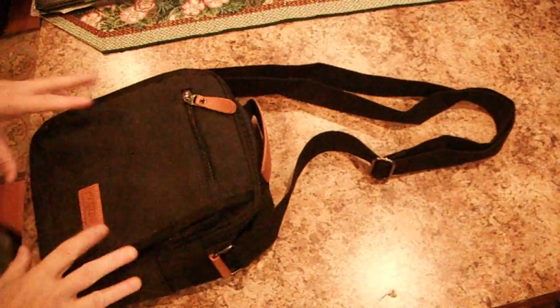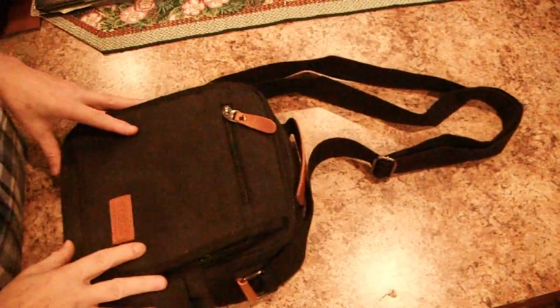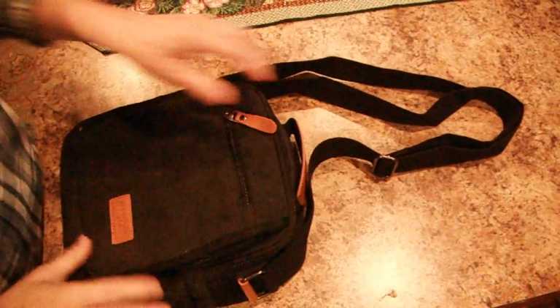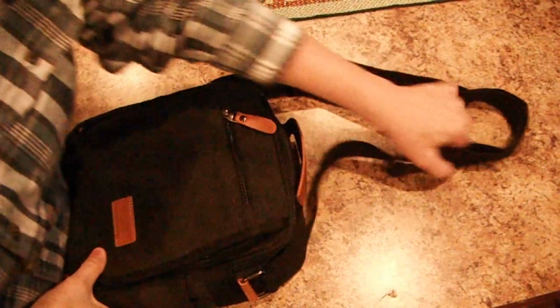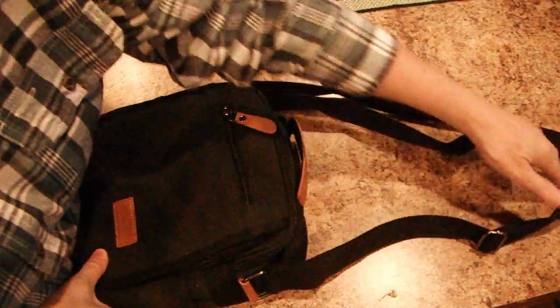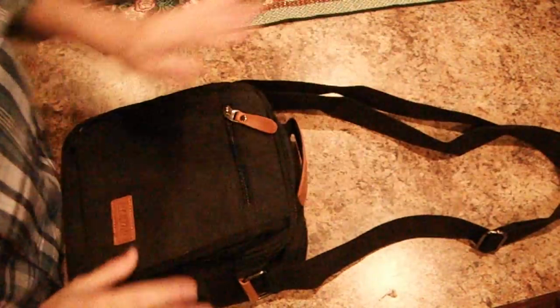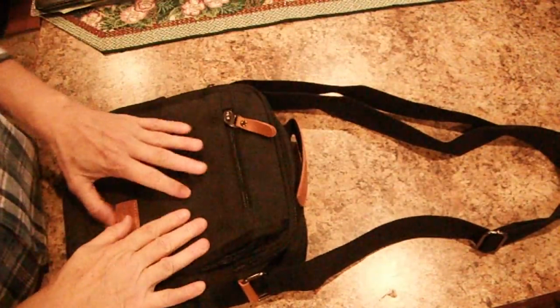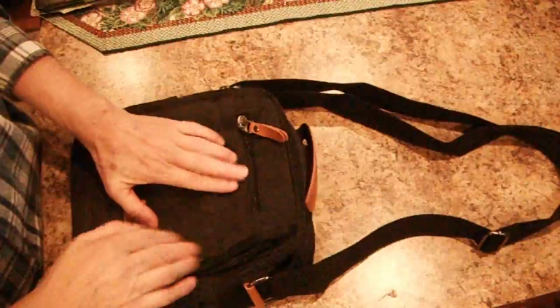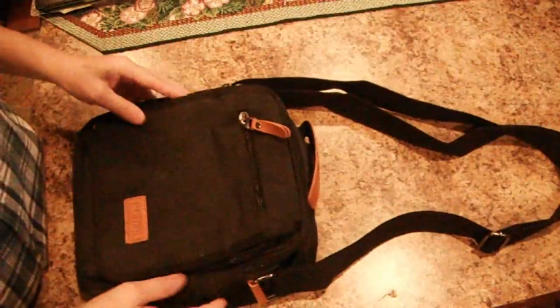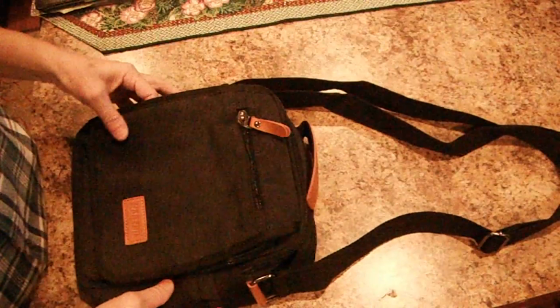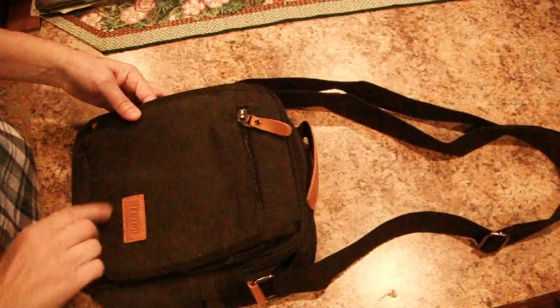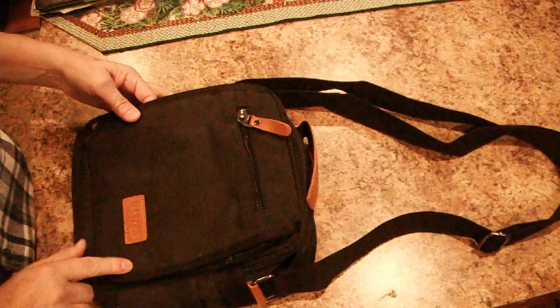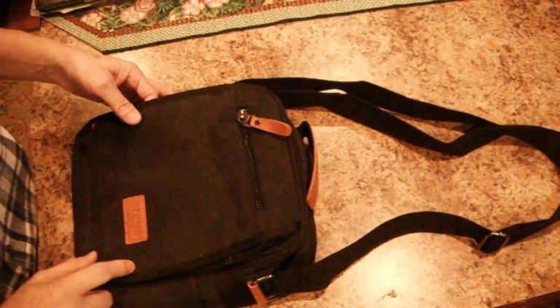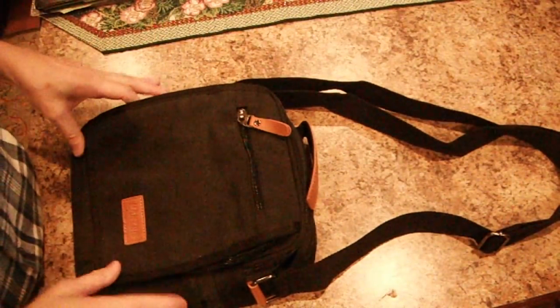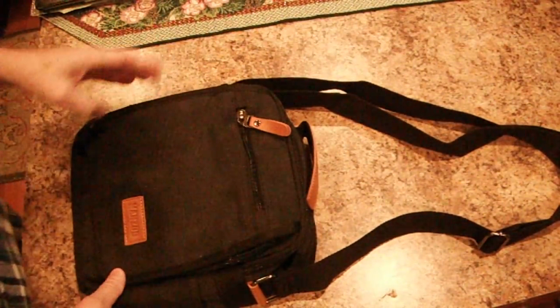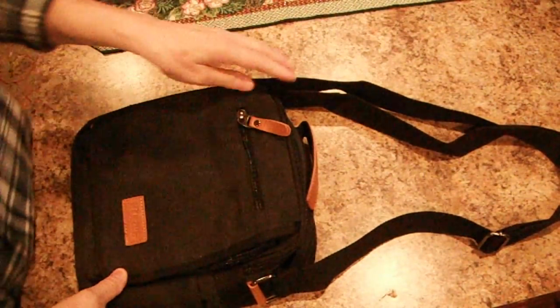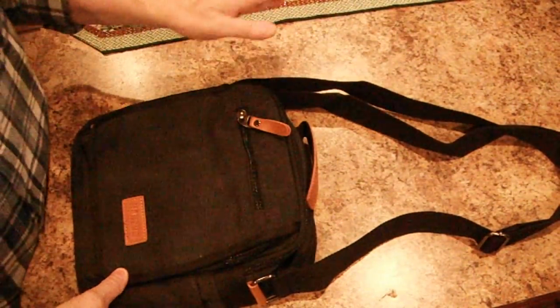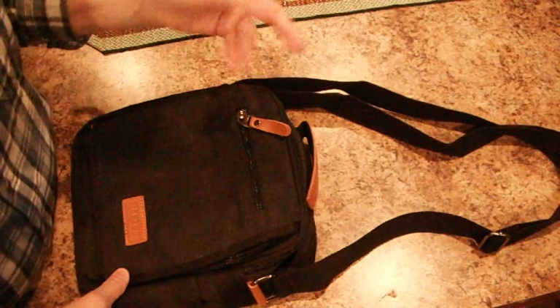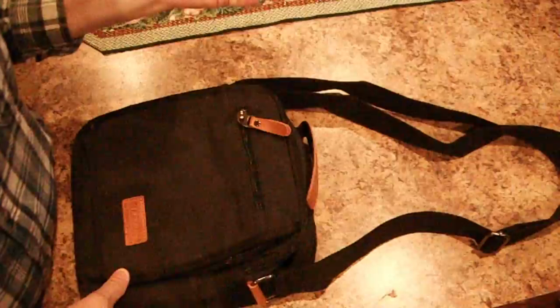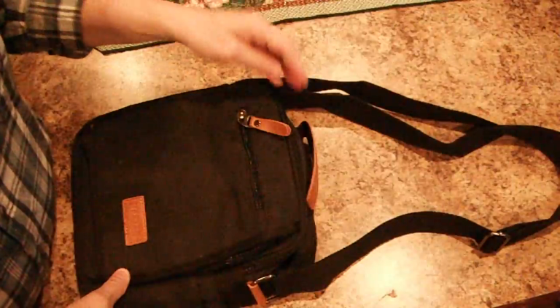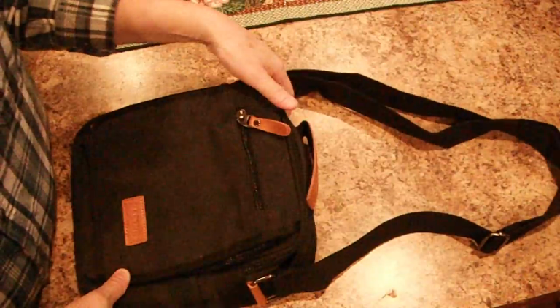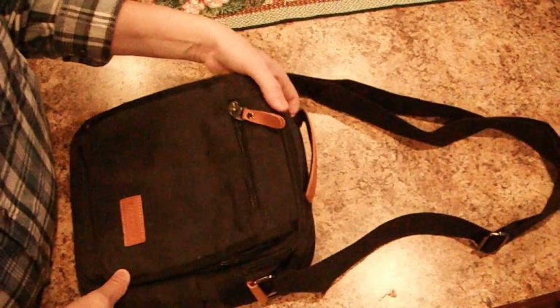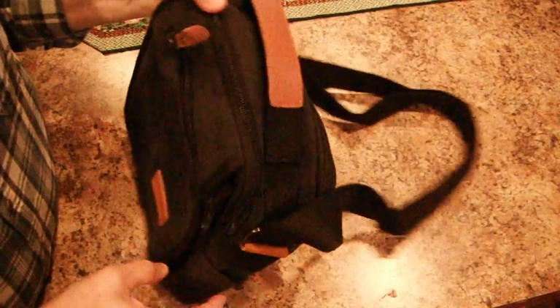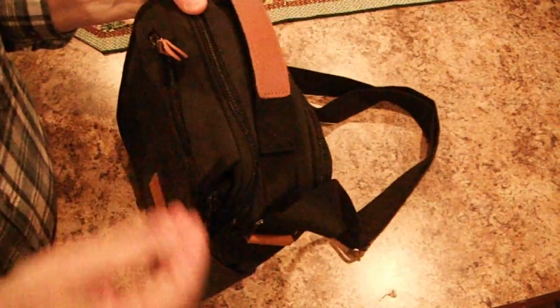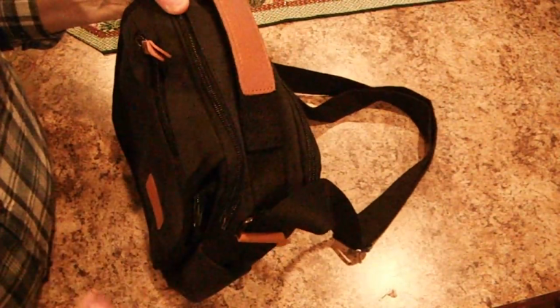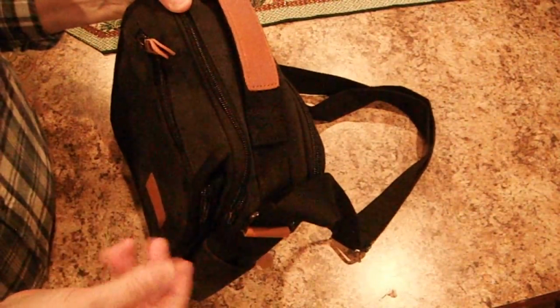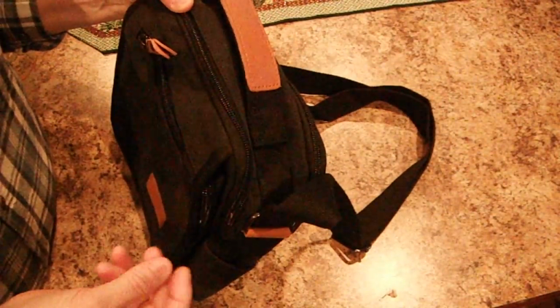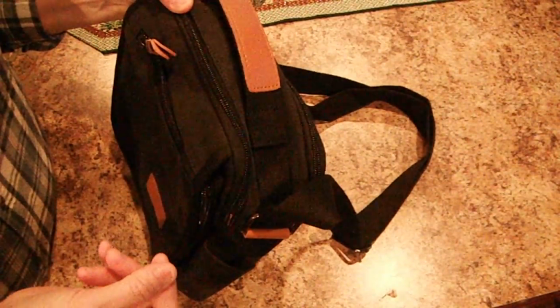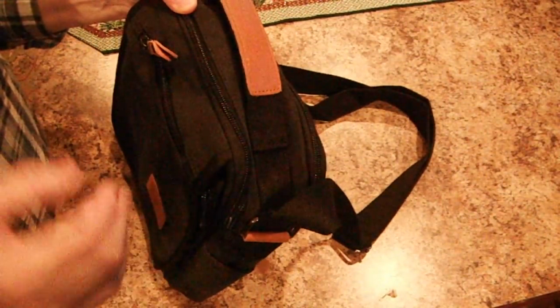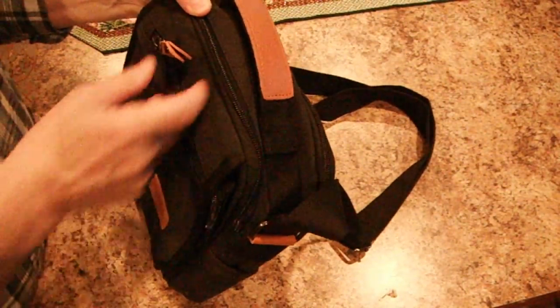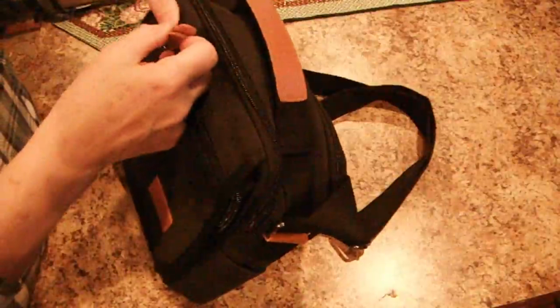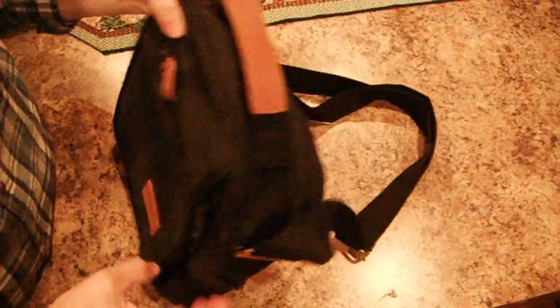This is a canvas look messenger bag. It's a vintage look by Manzou. It's great for your little iPods, iPads, and tablets, things like that.